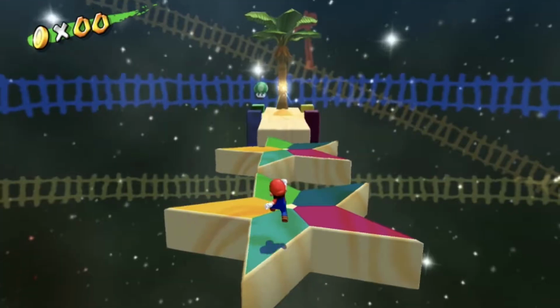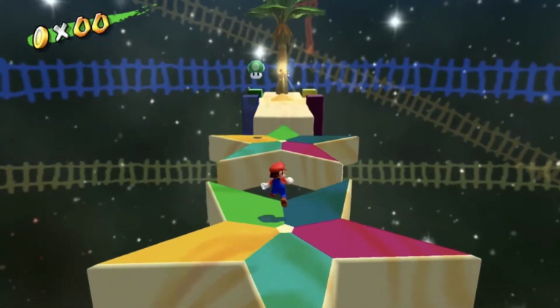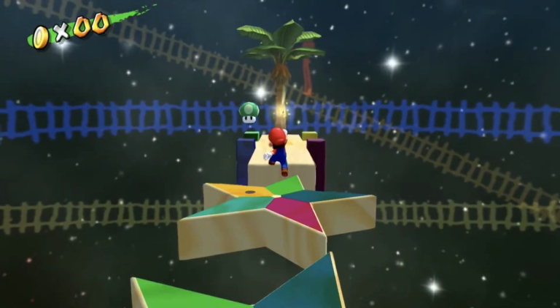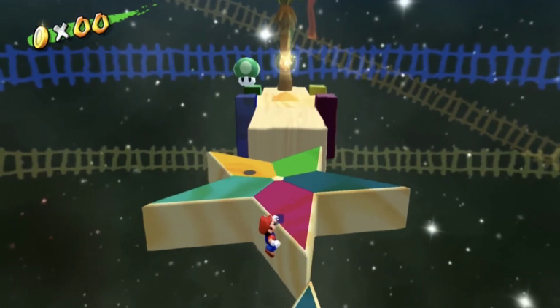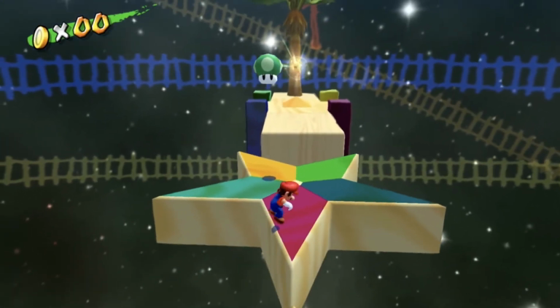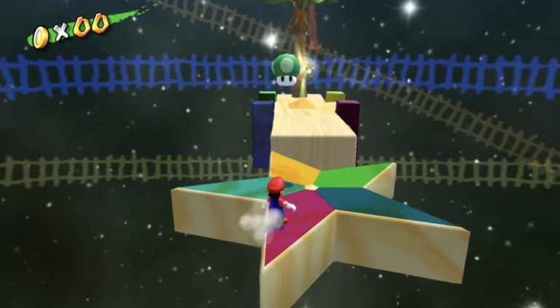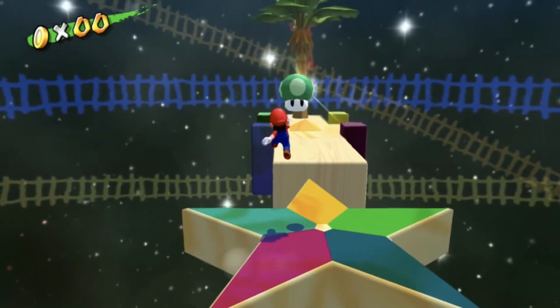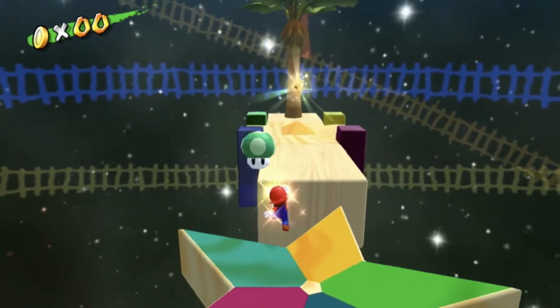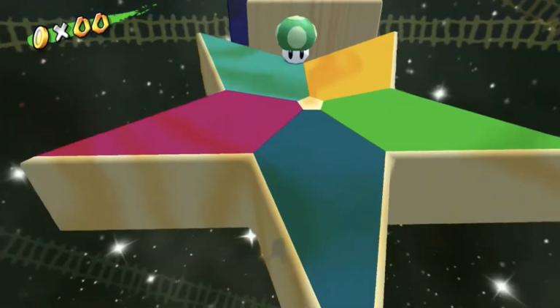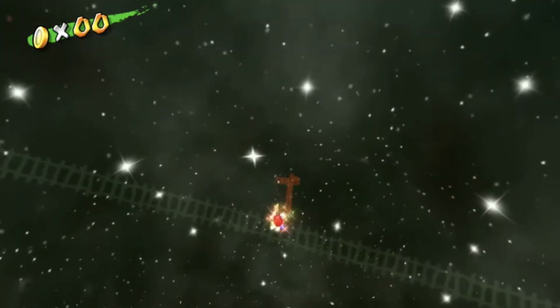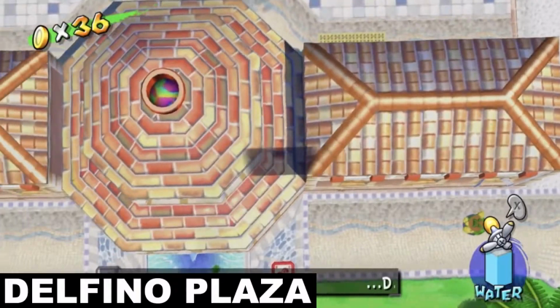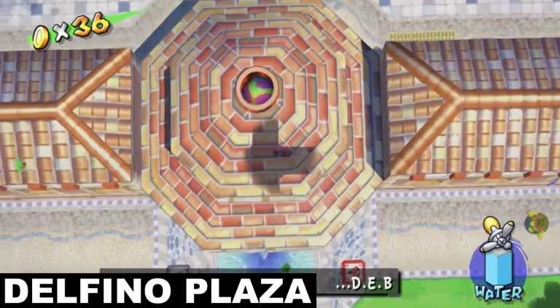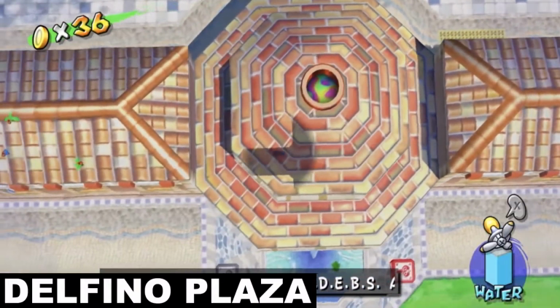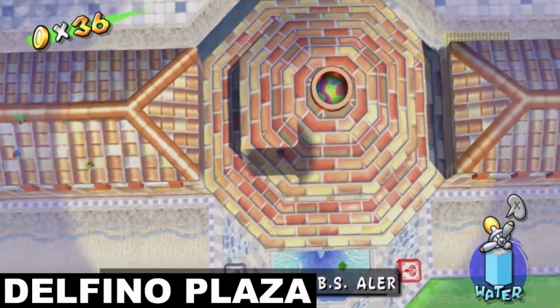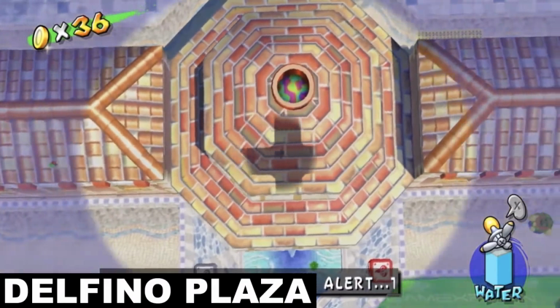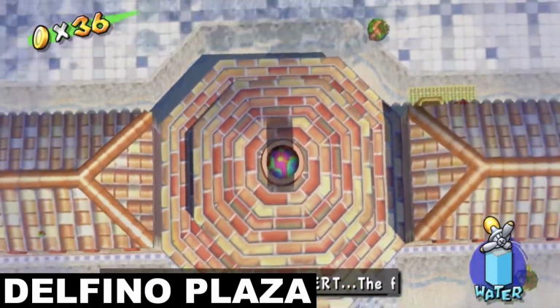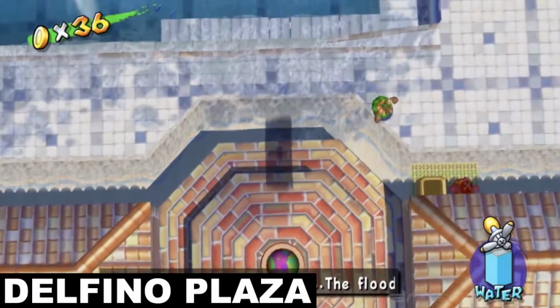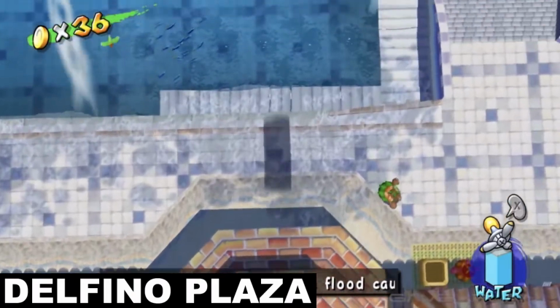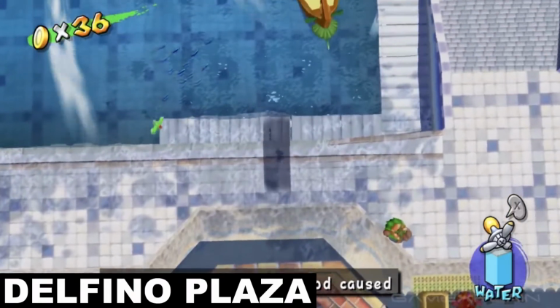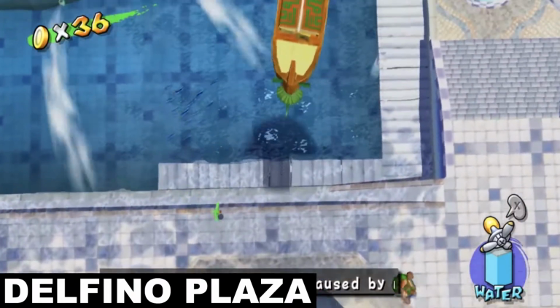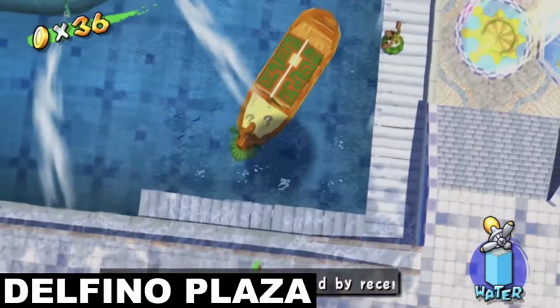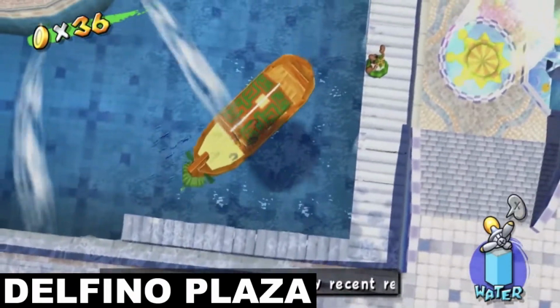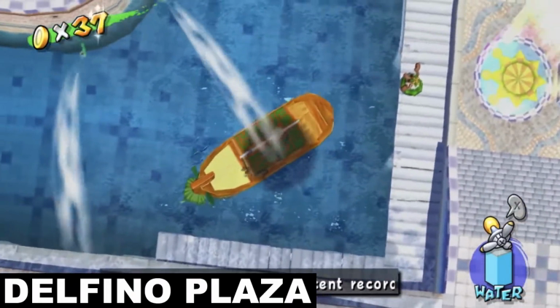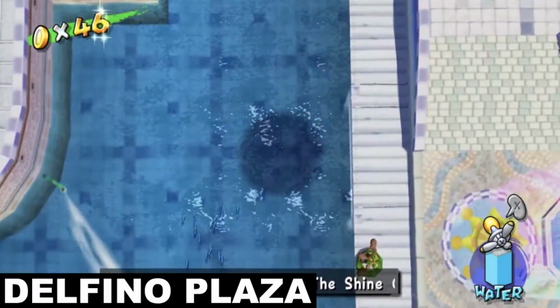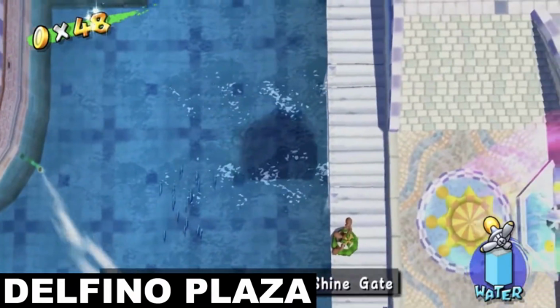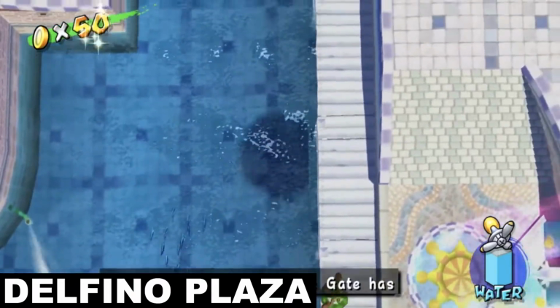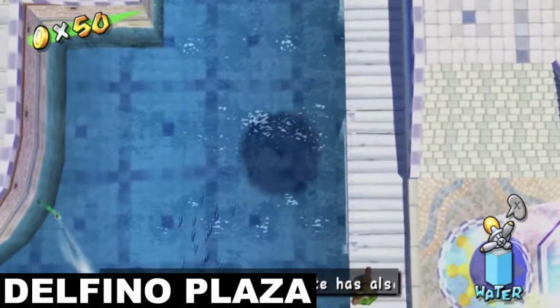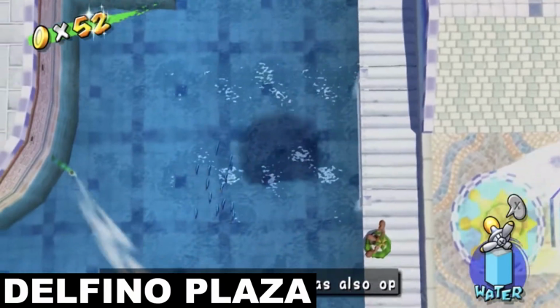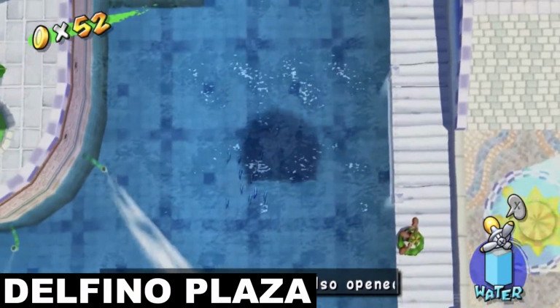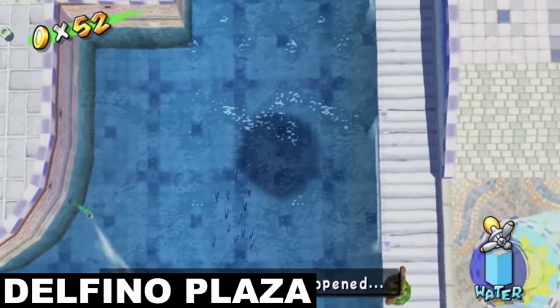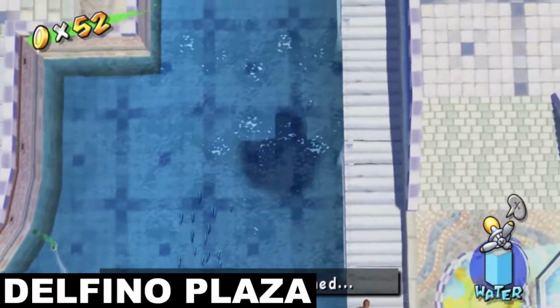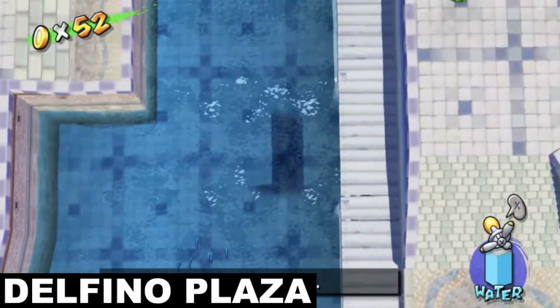So now, without any further ado, let's embark on this extravagant coin hunt! First, cramp on through the sewer grate in front of the Pianta statue and keep moving north until you reach the big water area with a whole bunch of coins. You should then be able to find your first blue coin in the uppermost section of the sewer area next to the dock on the right.